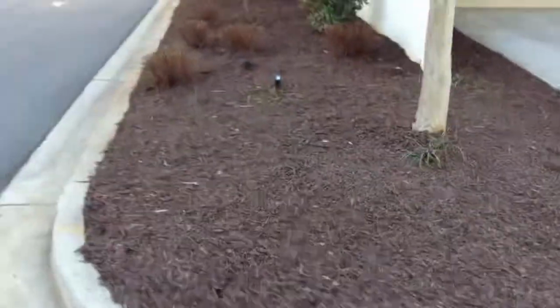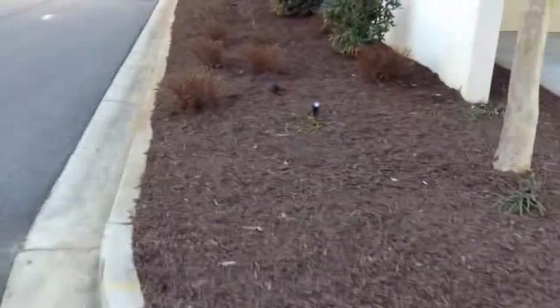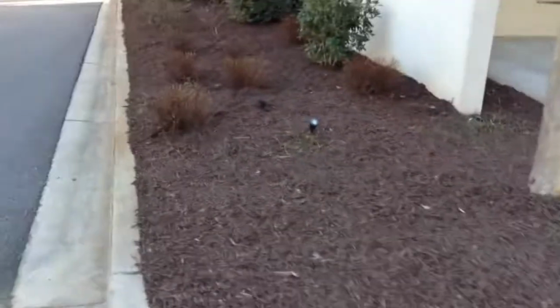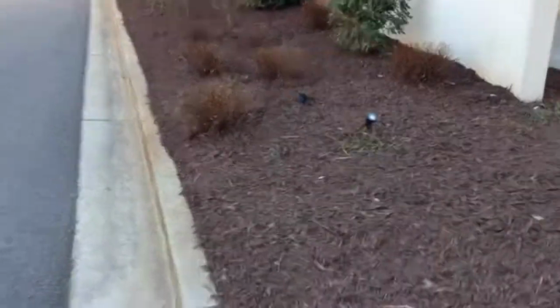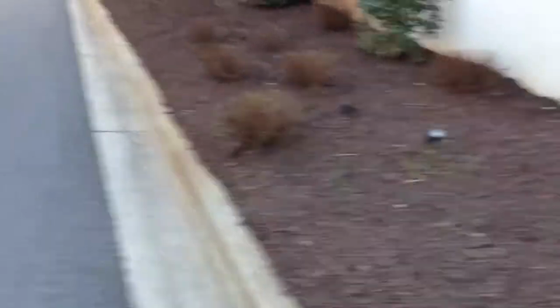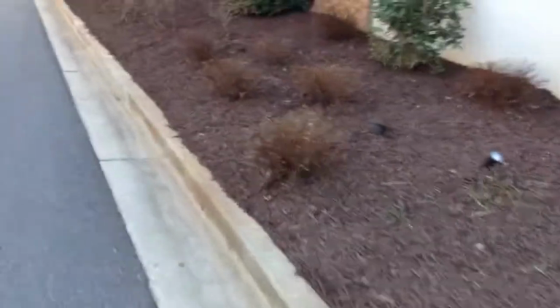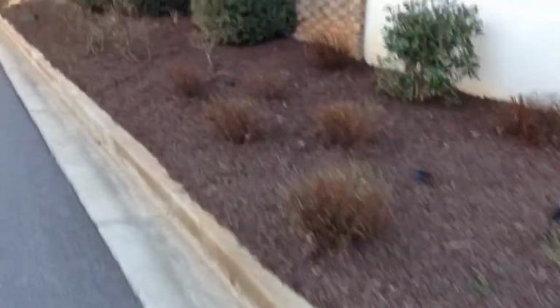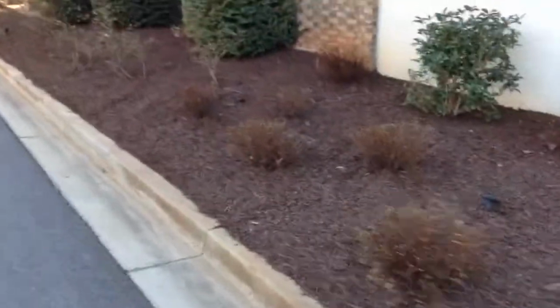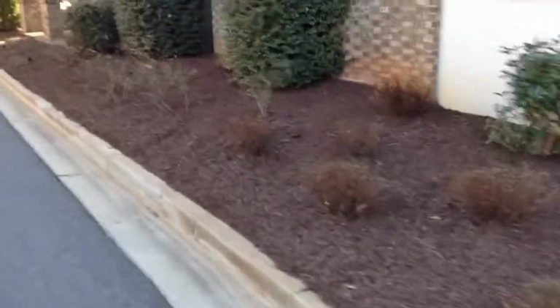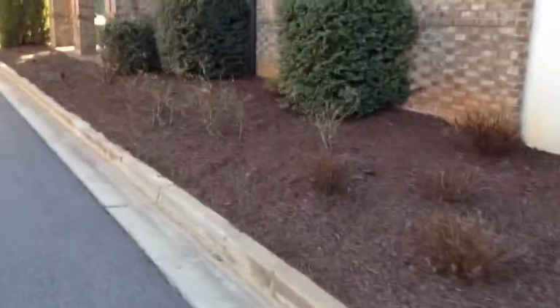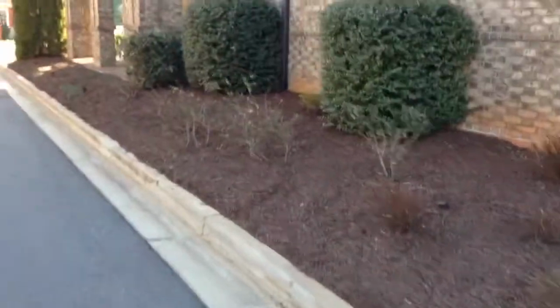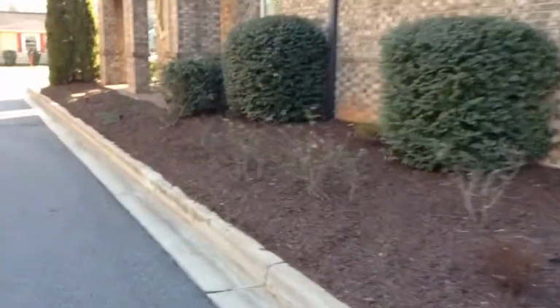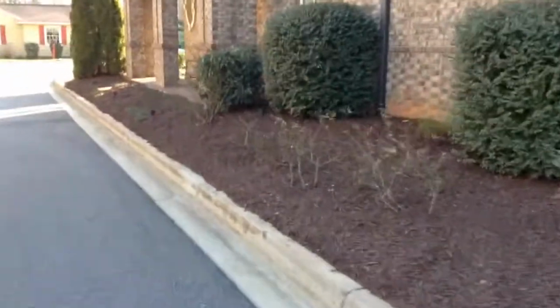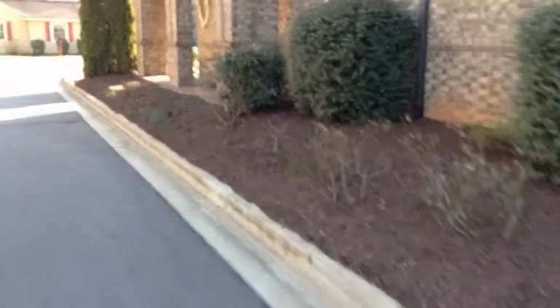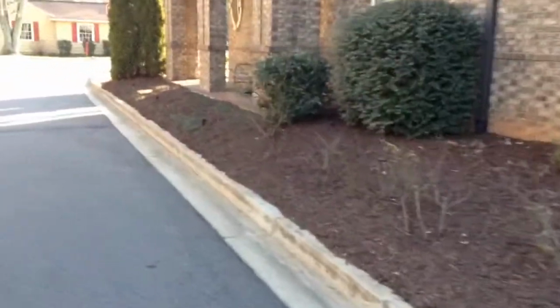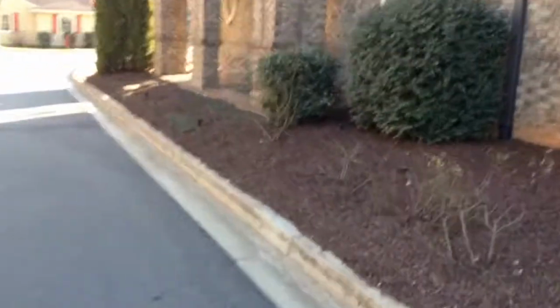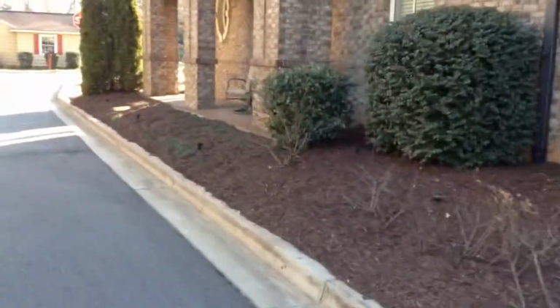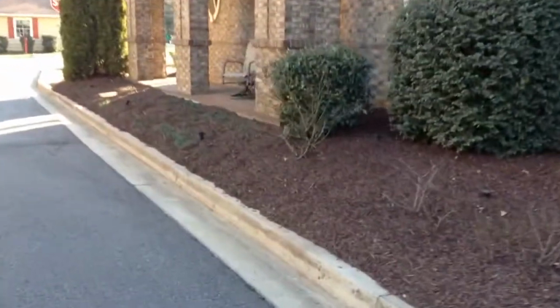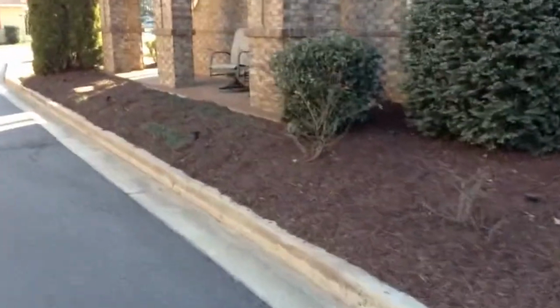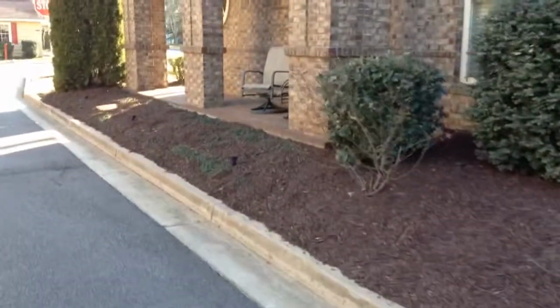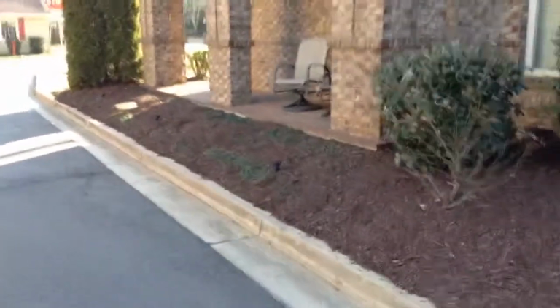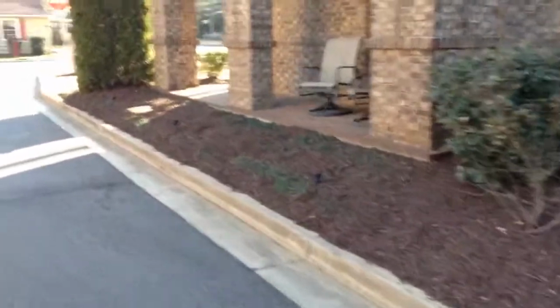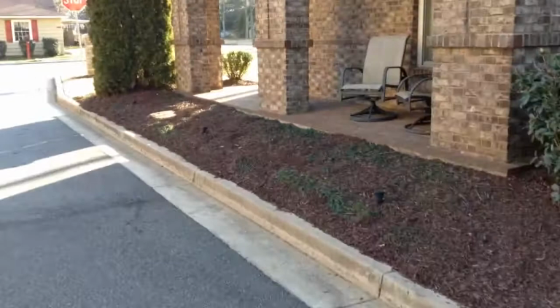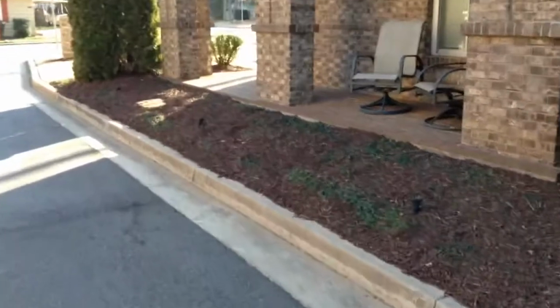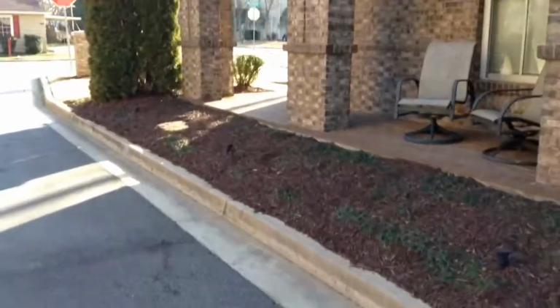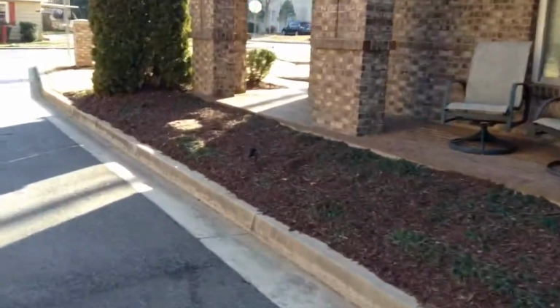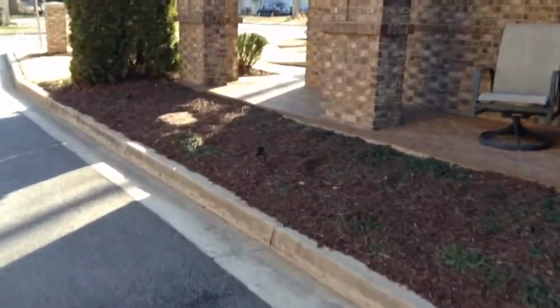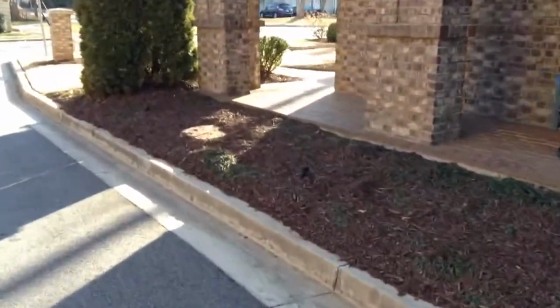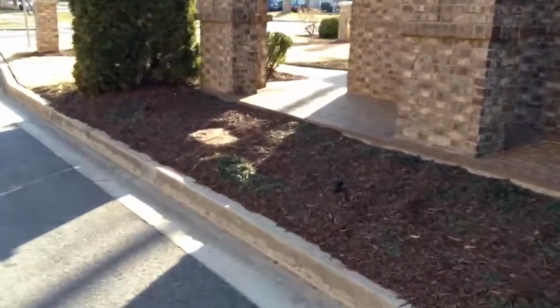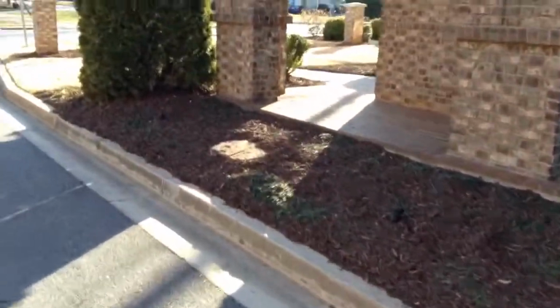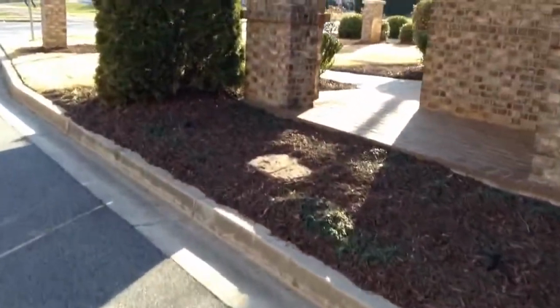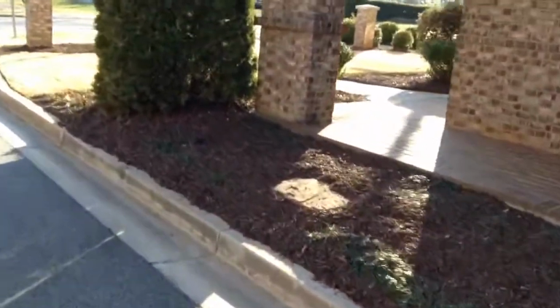See it's layered on pretty good, probably an inch and a half thickness. We do this every year so it doesn't have to be too thick, just got to re-freshen it up real nice.